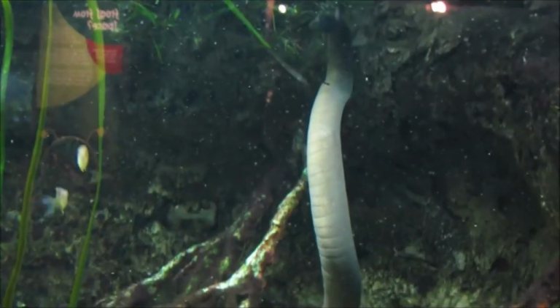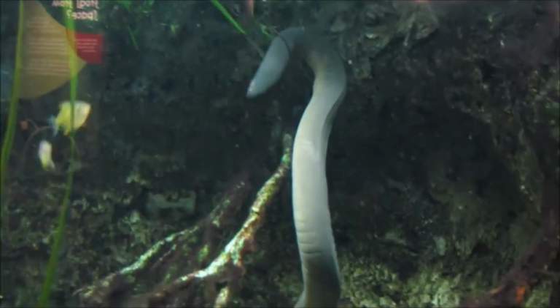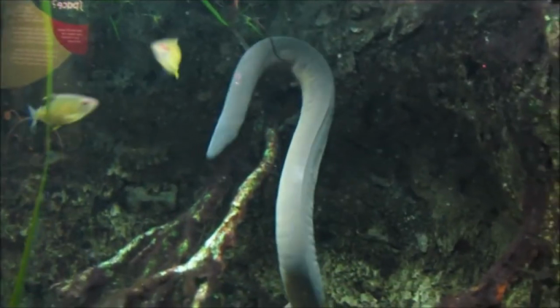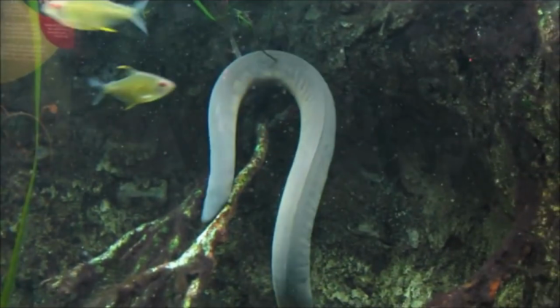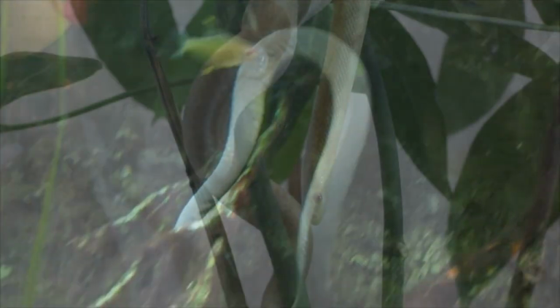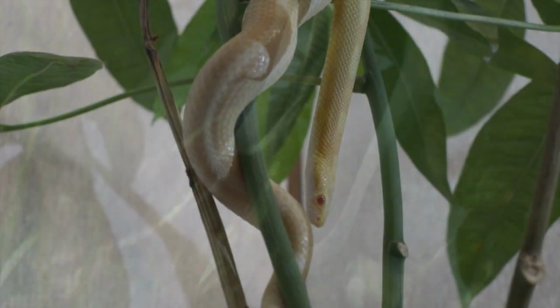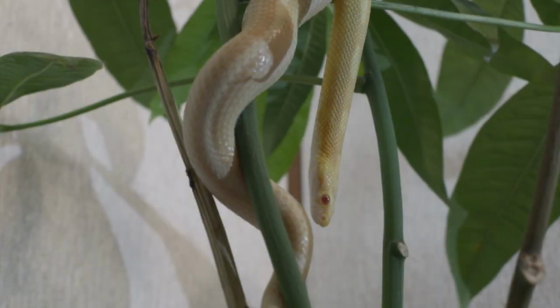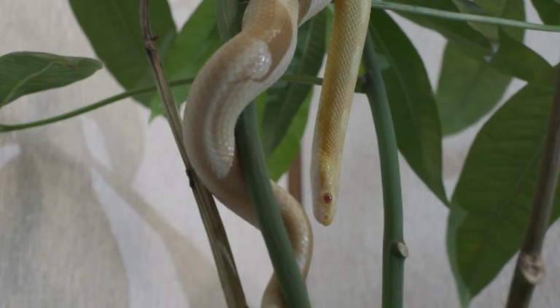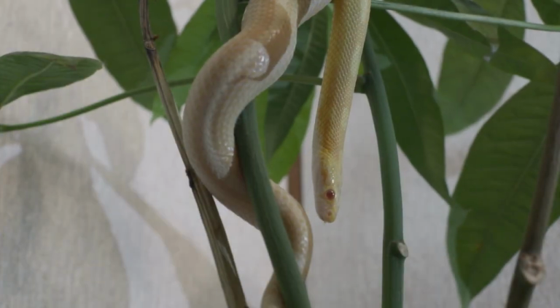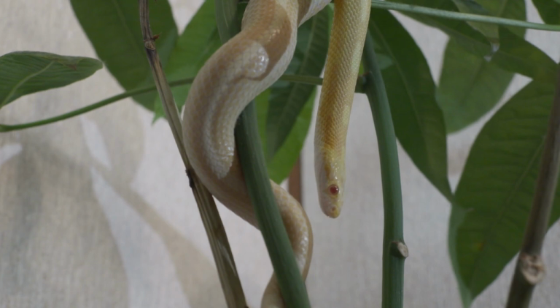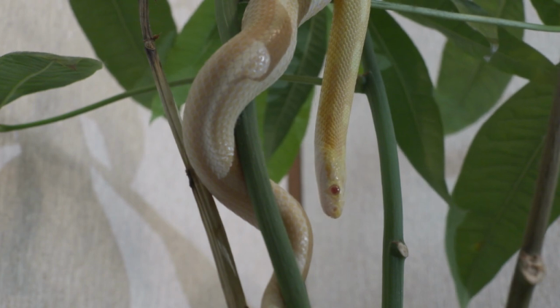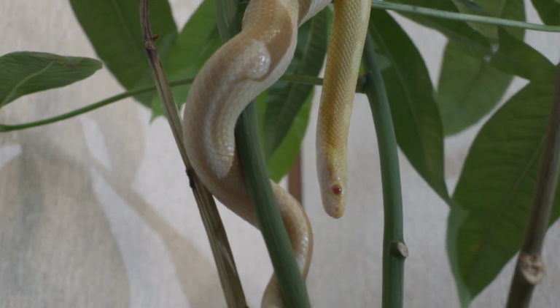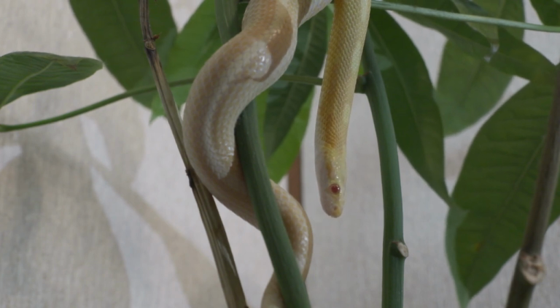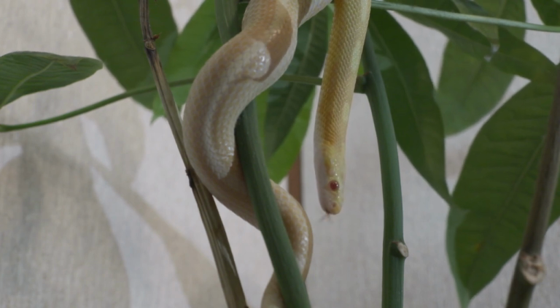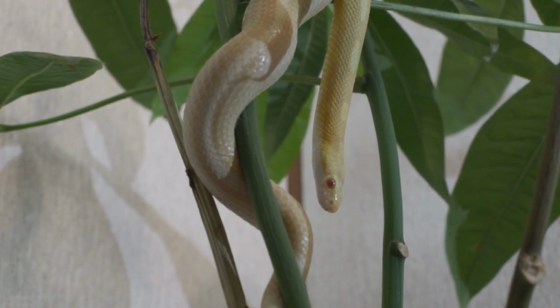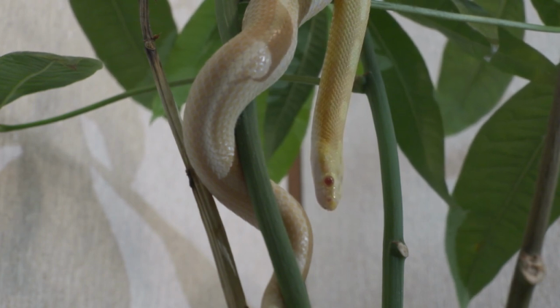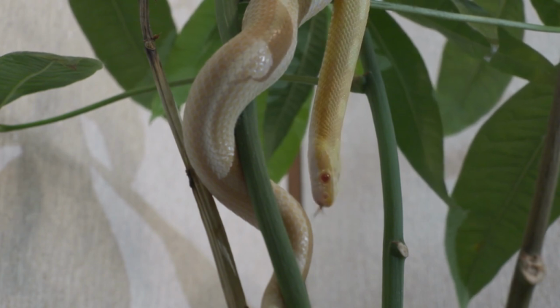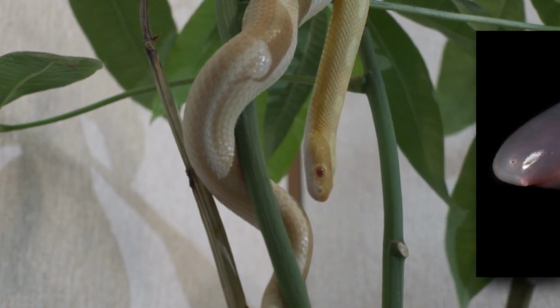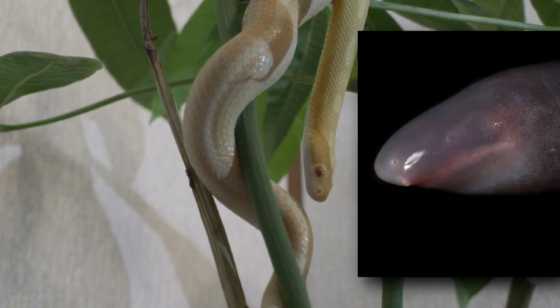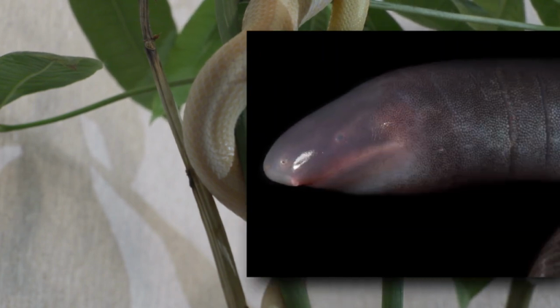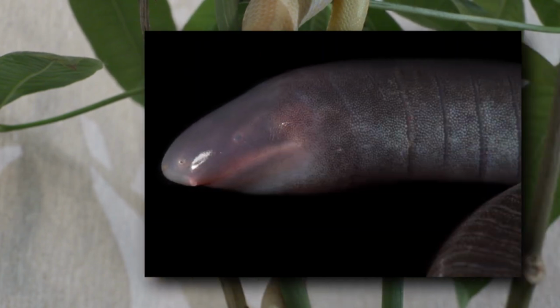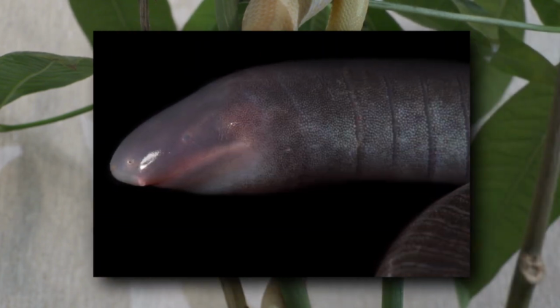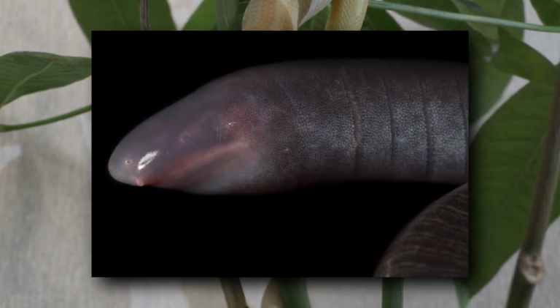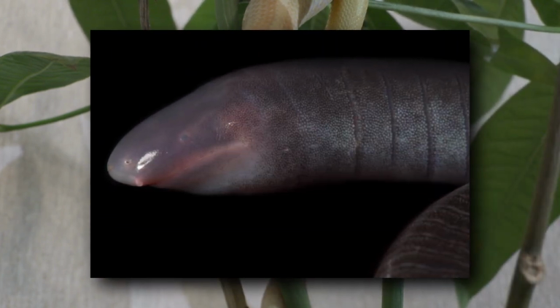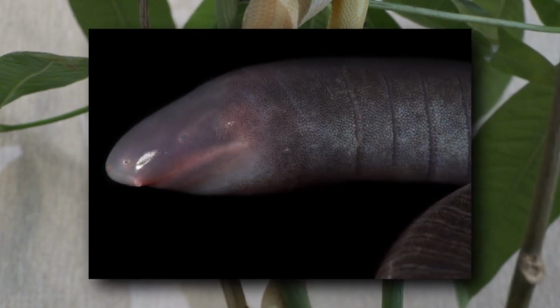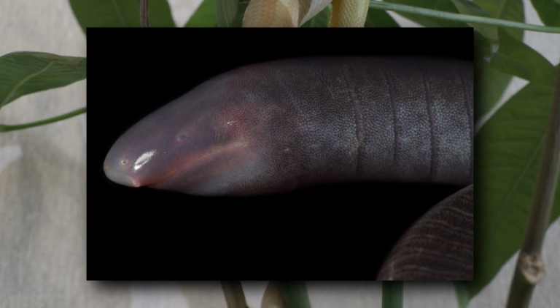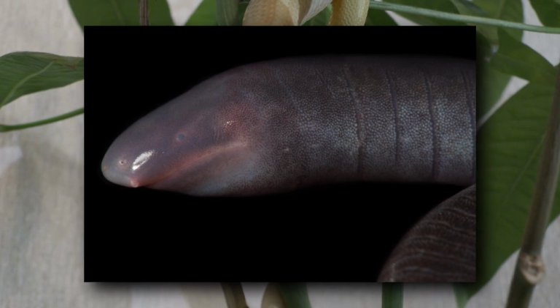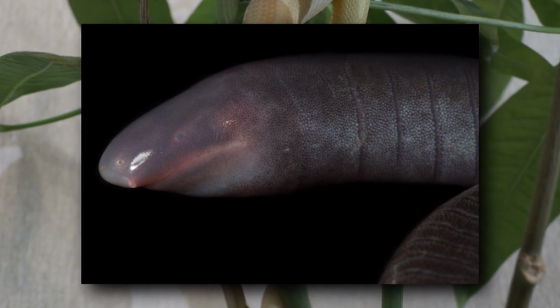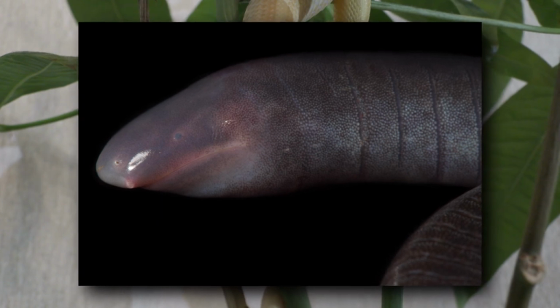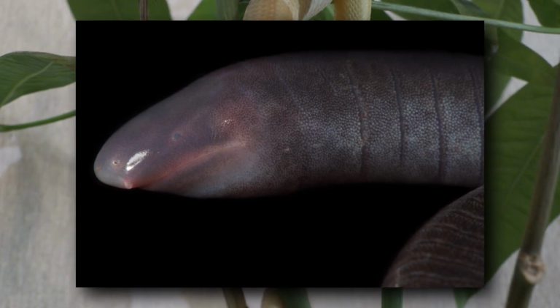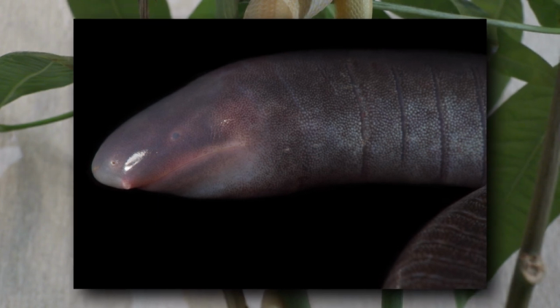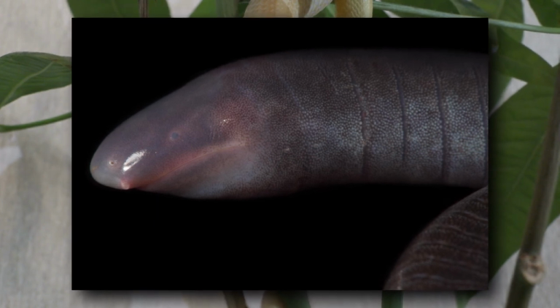Caecilians are limbless amphibians, but their order name means something like 'naked snake.' Their common name is in reference to the fact that they're basically, if not entirely, blind.